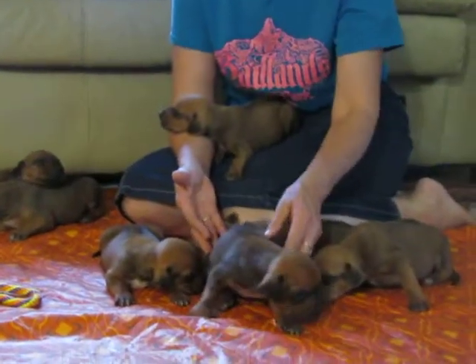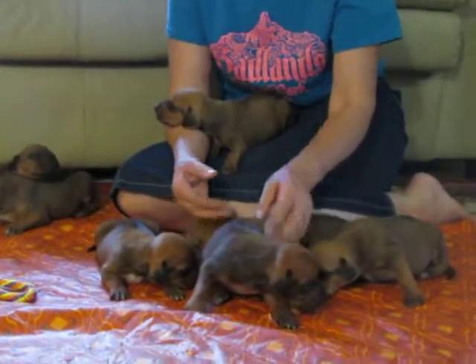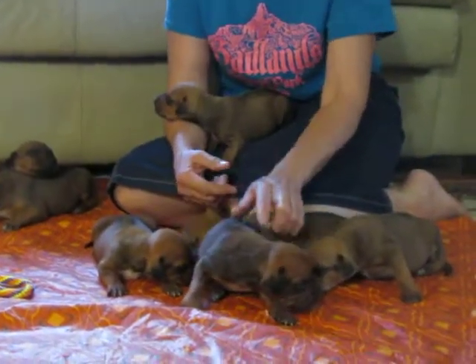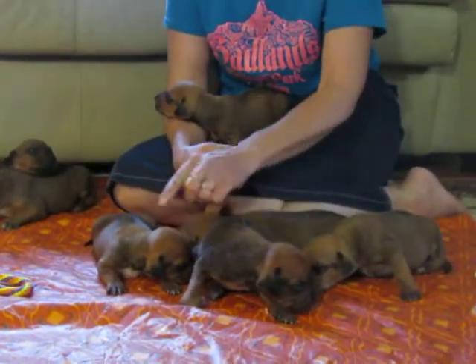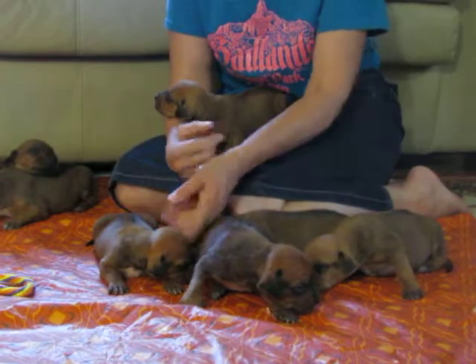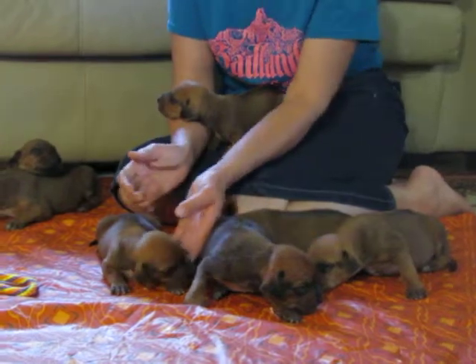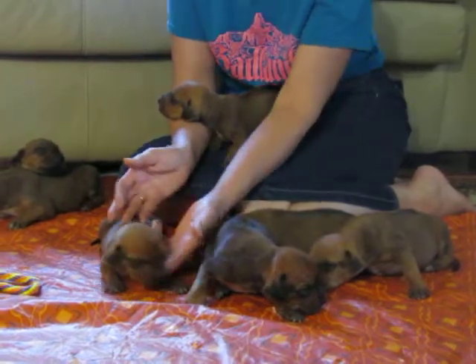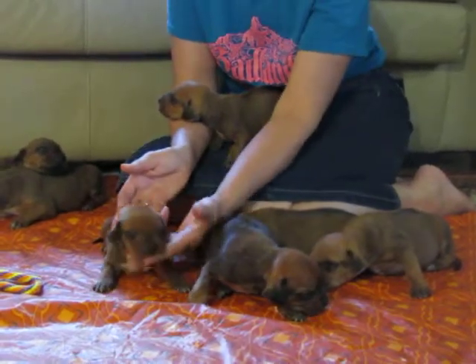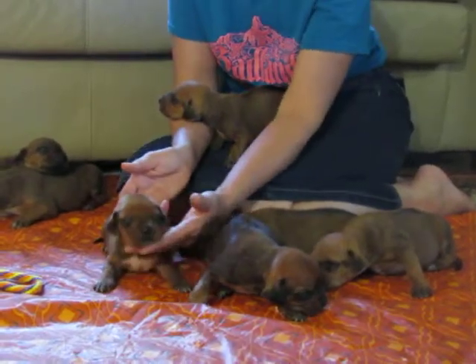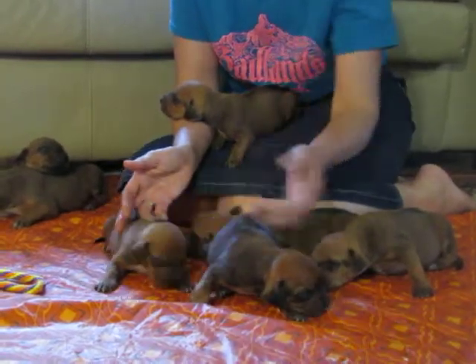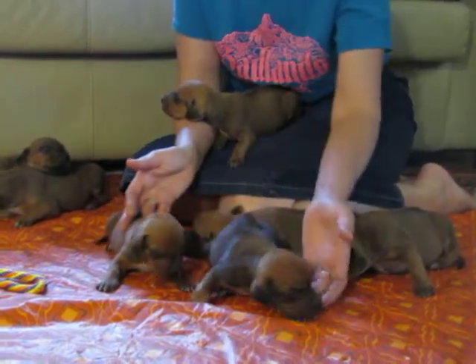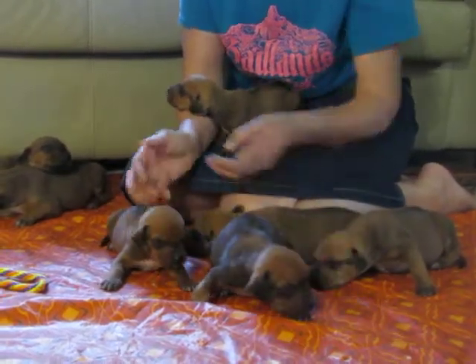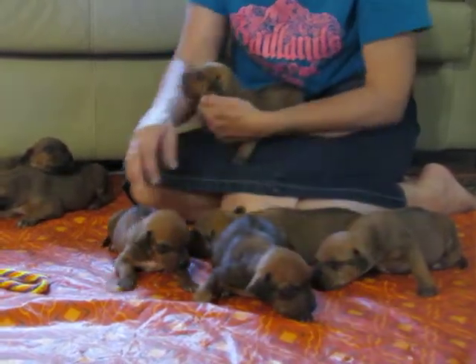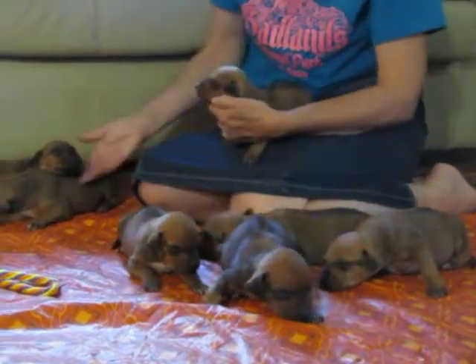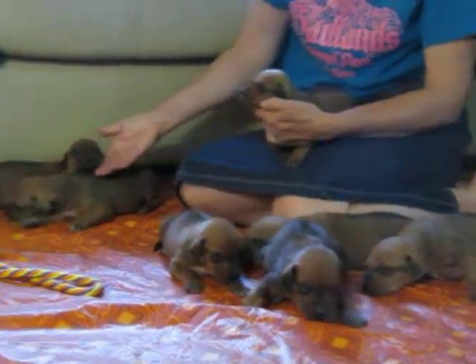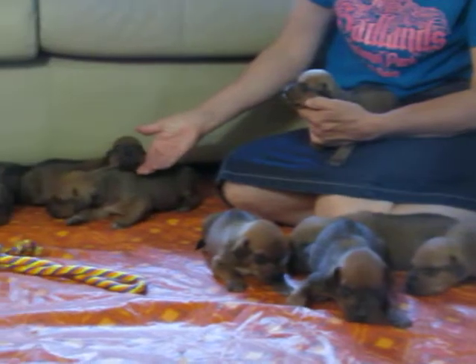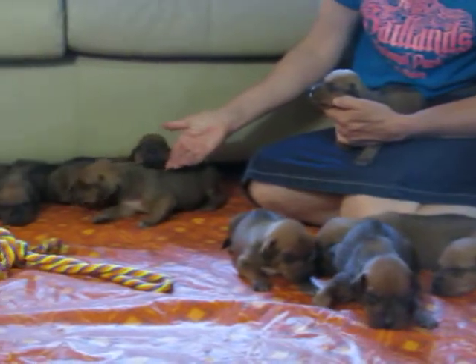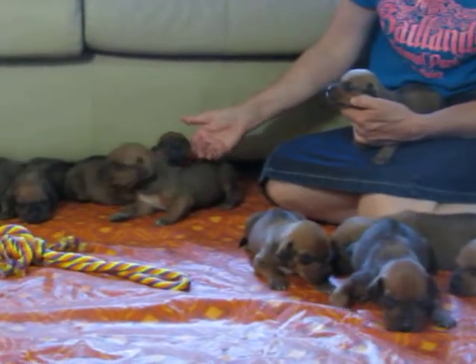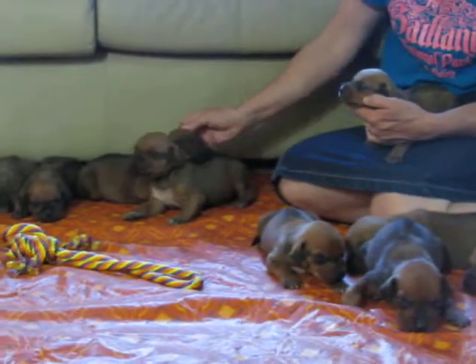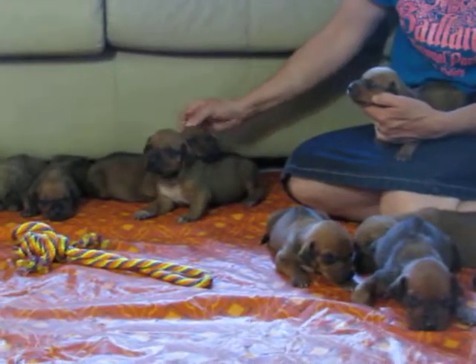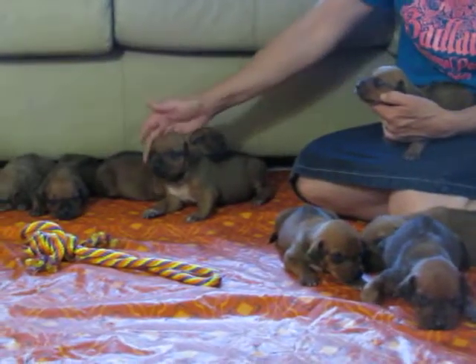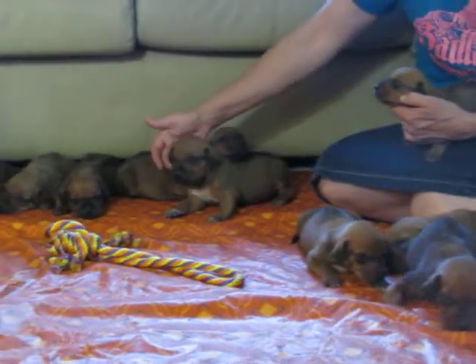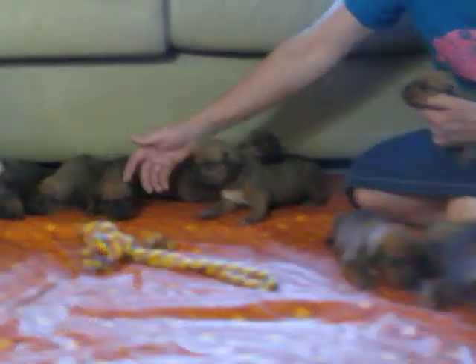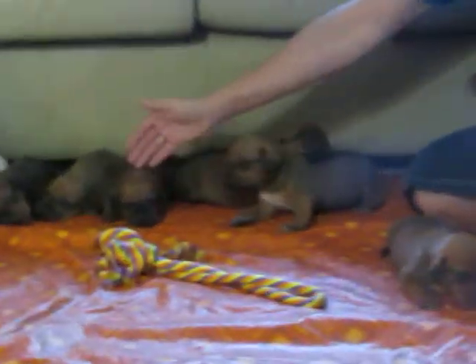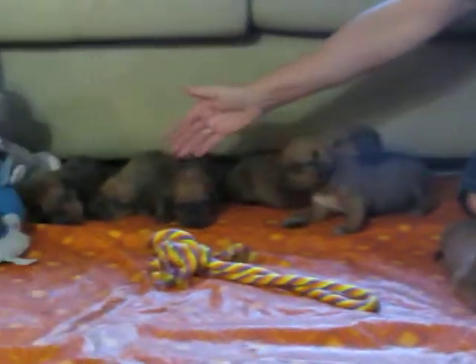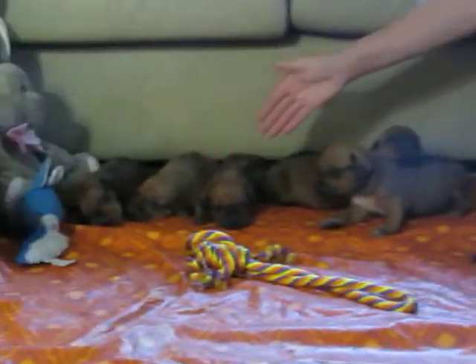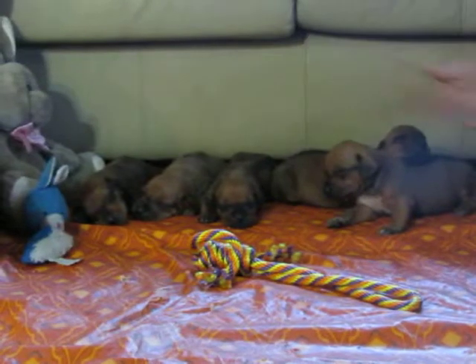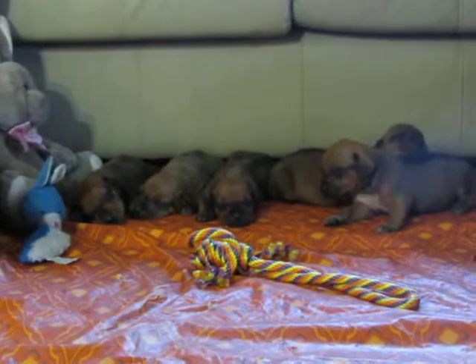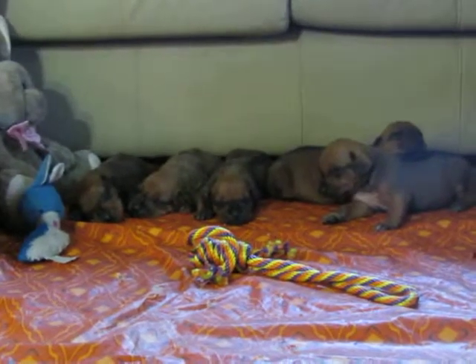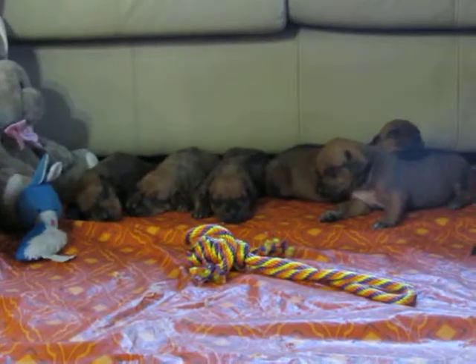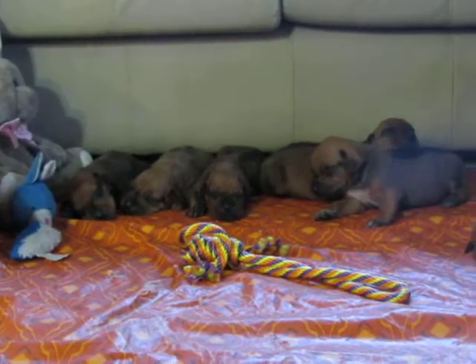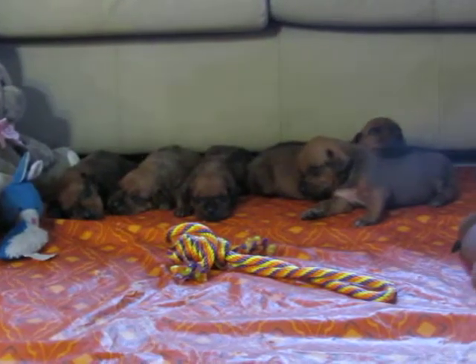These two right here, as you can see, are redder — they're going to be red puppies. And this one right here is going to be a redder one; he's the biggest one of the litter. These are all going to be just a Wheaton and this one might be a little red.